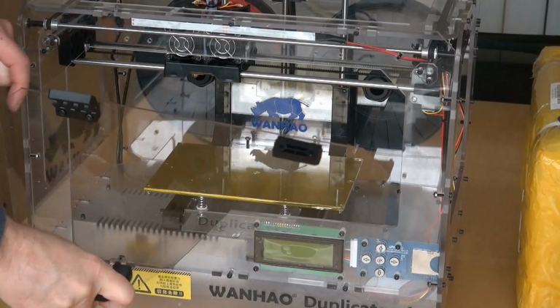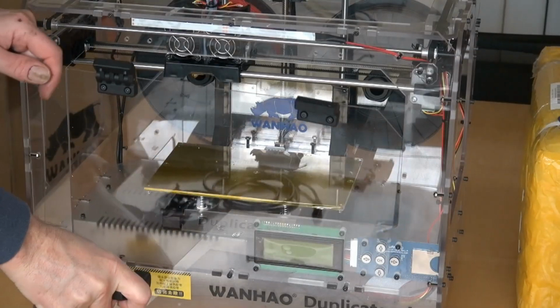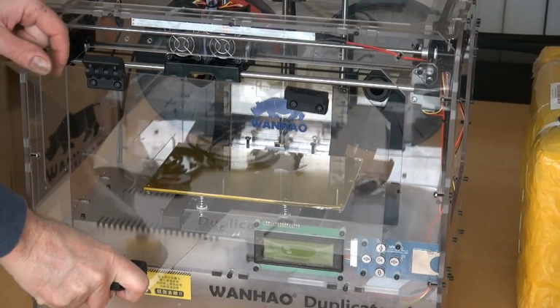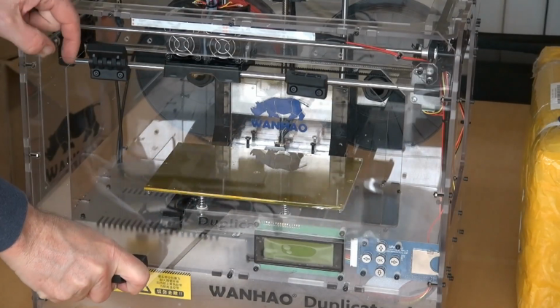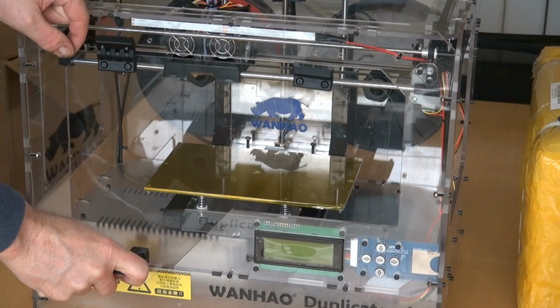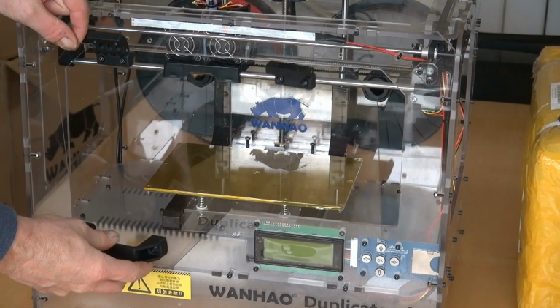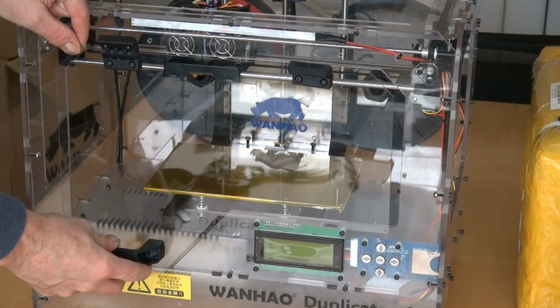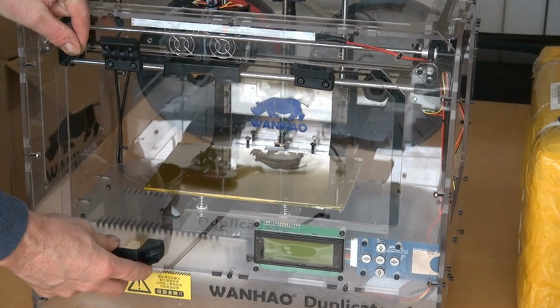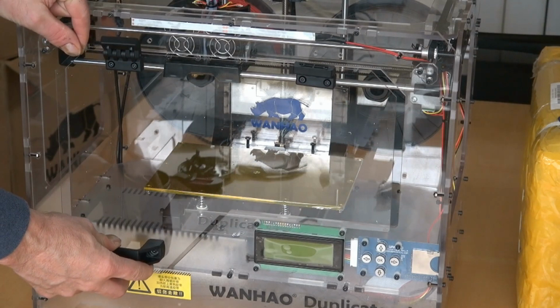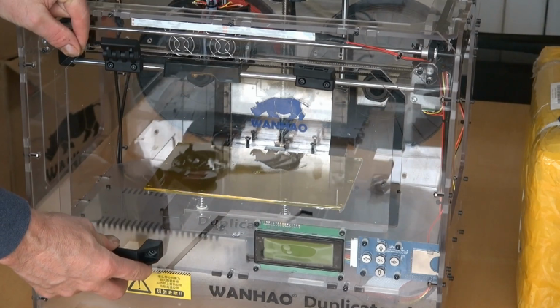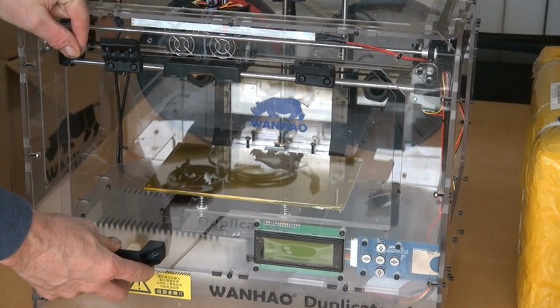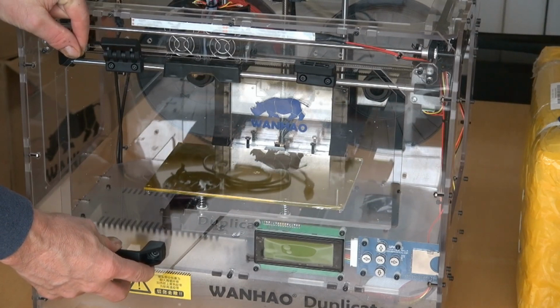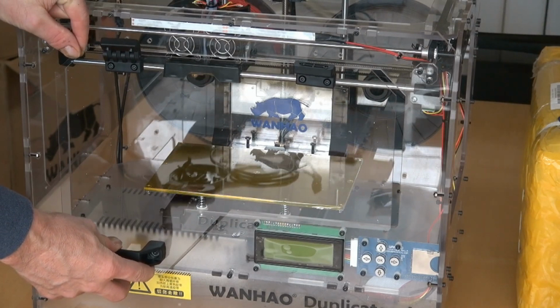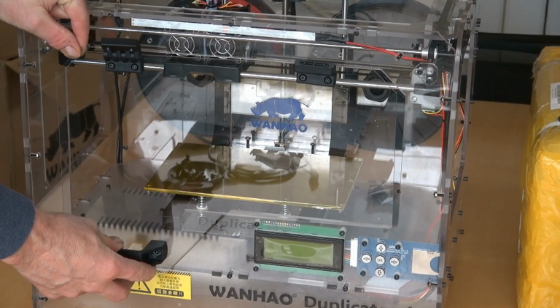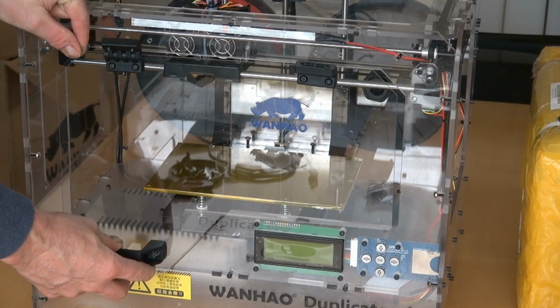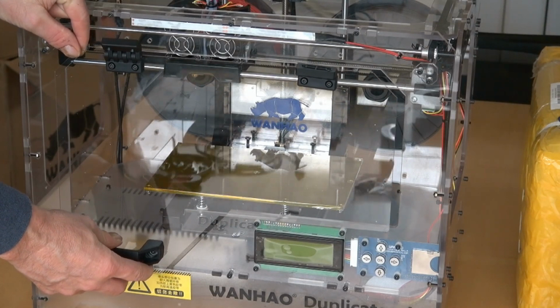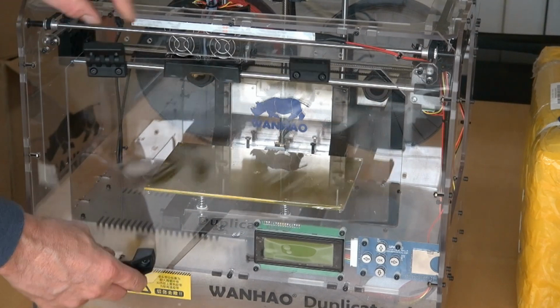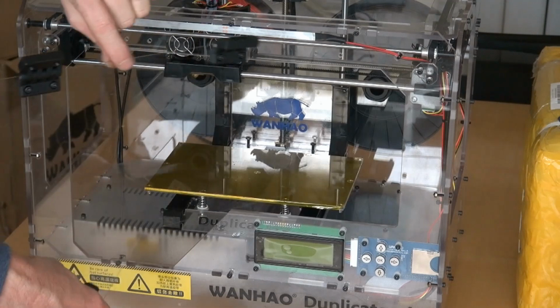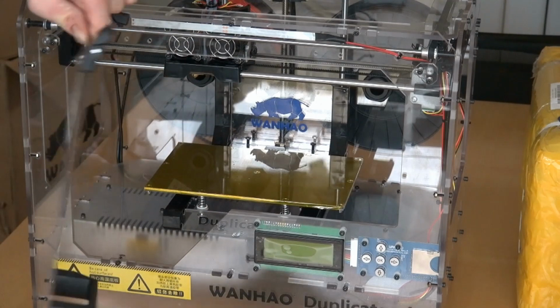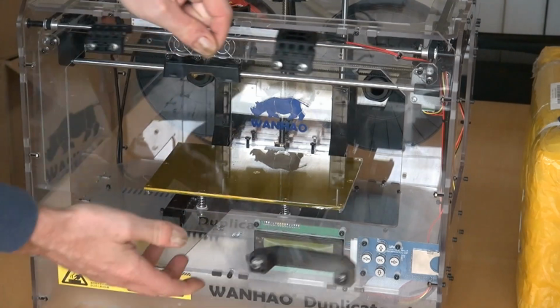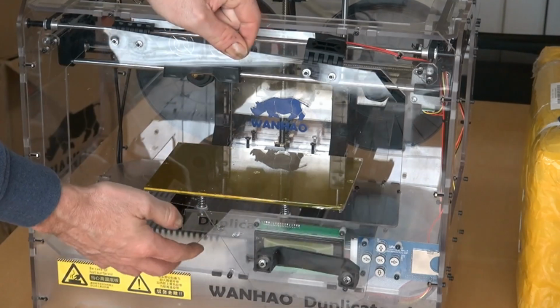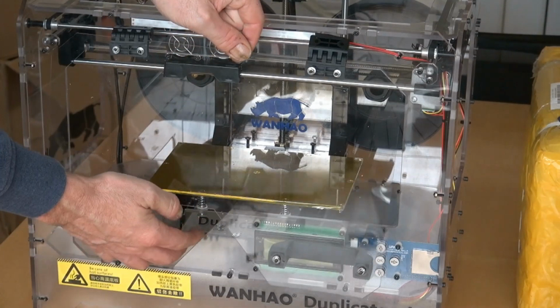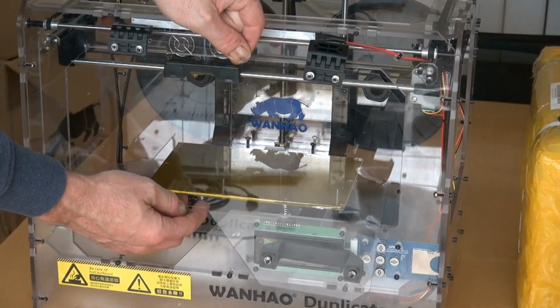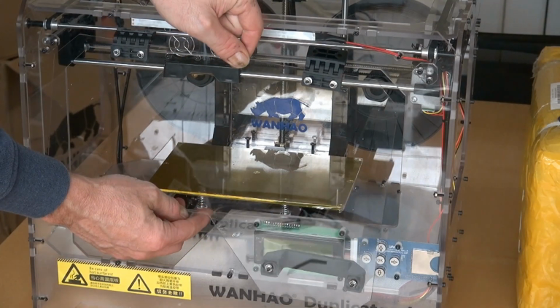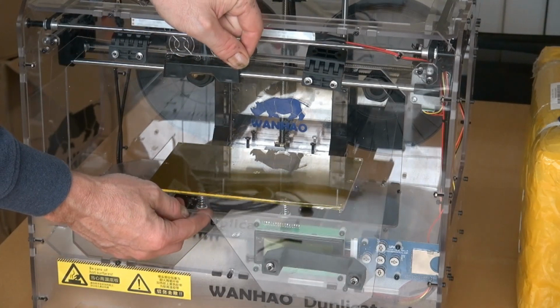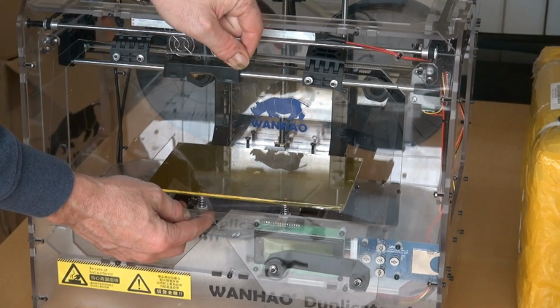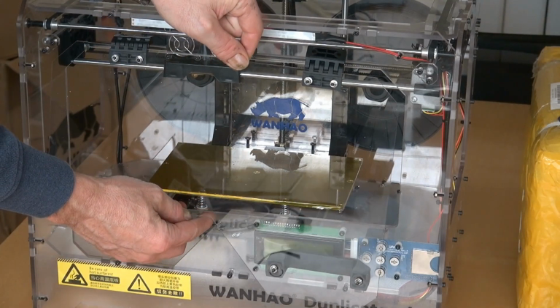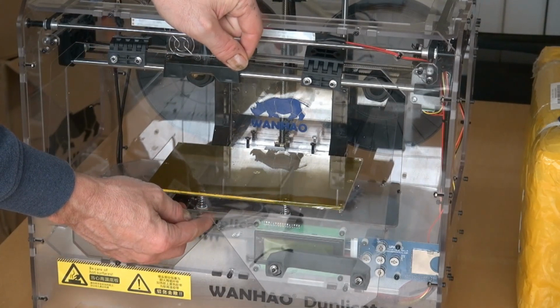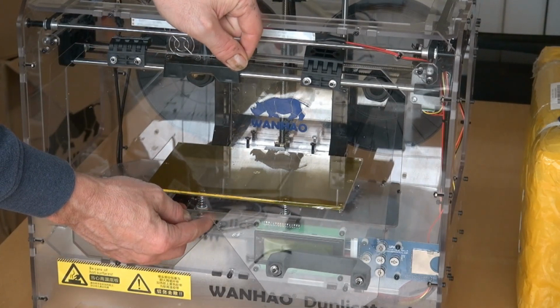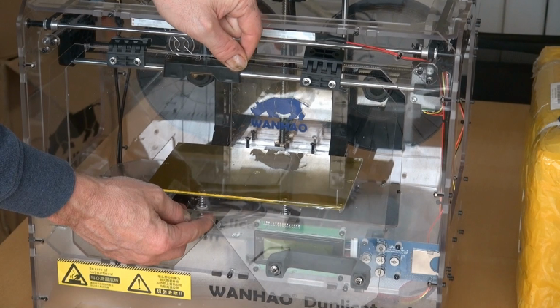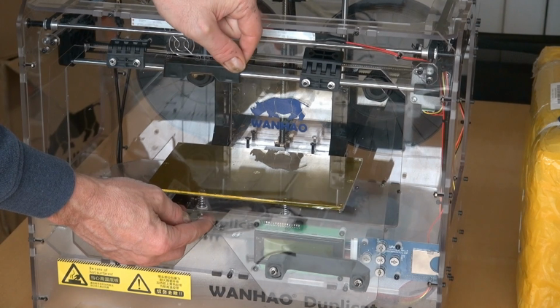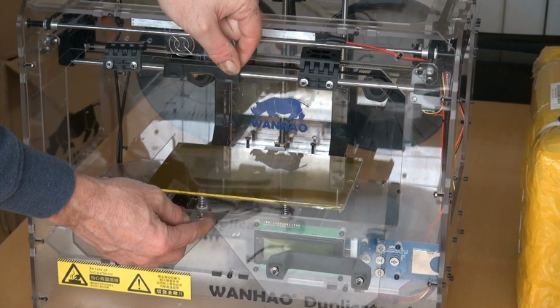Before you start, make sure that you put all the things on the right side. If you start it incorrectly, it might be necessary that you redo the whole thing.